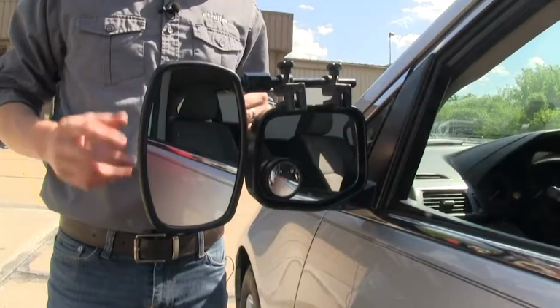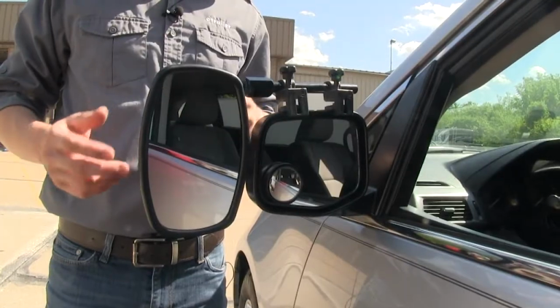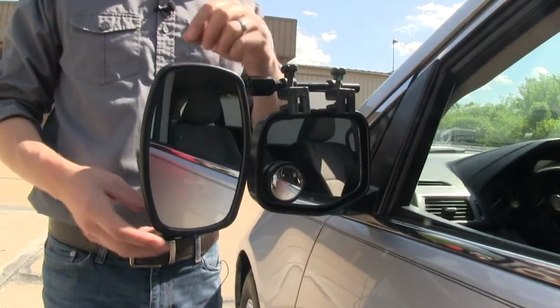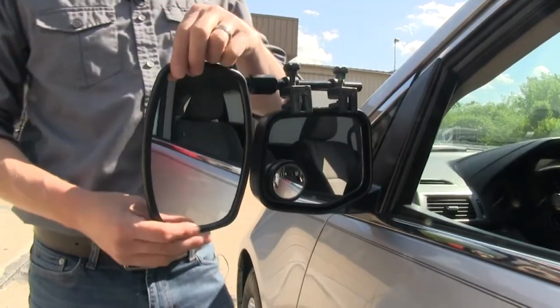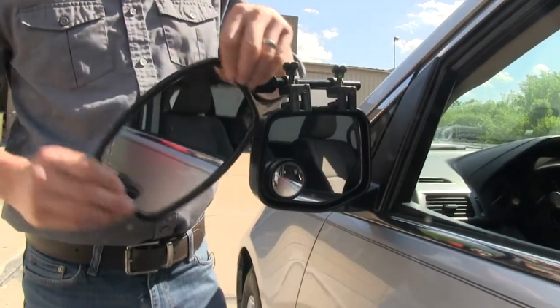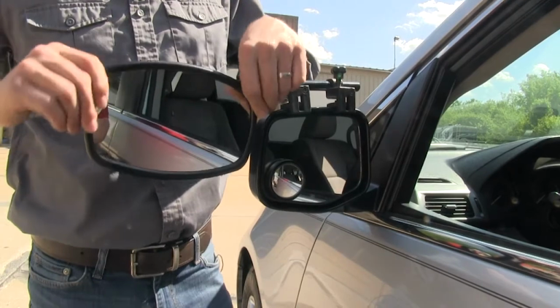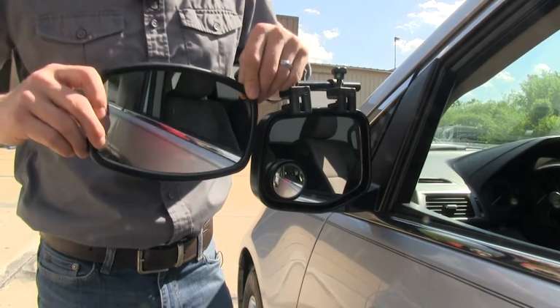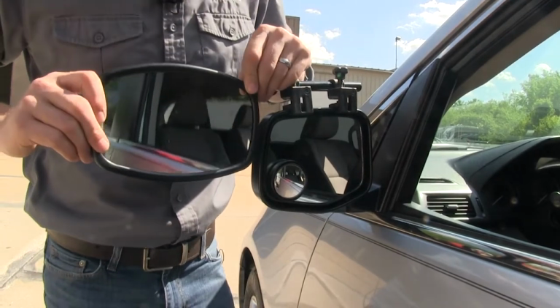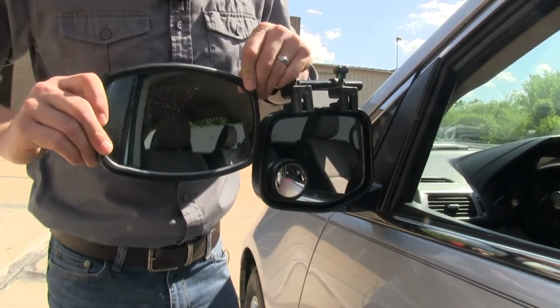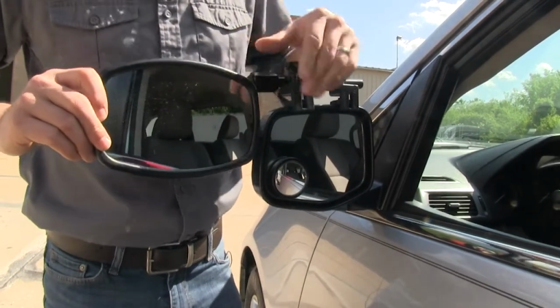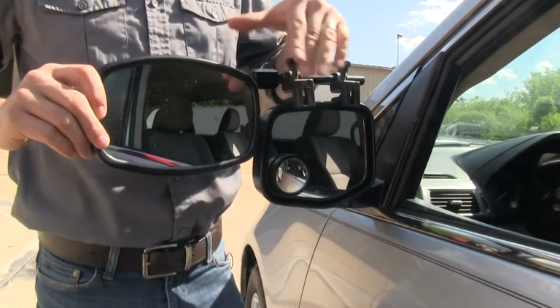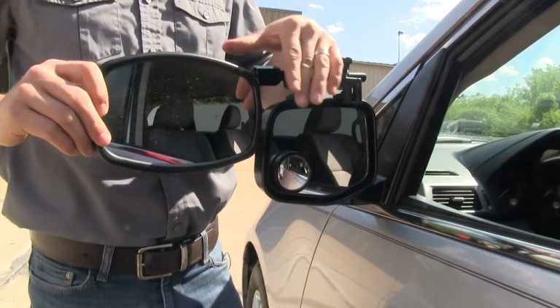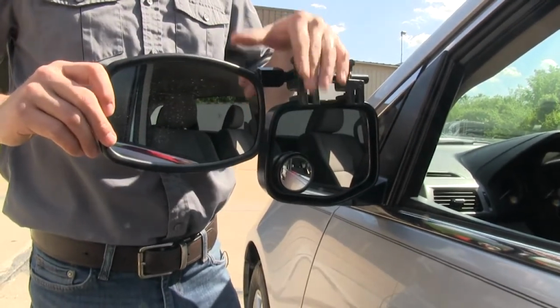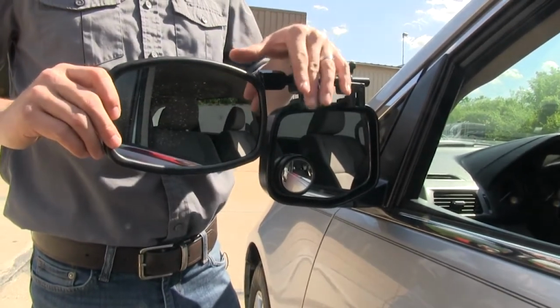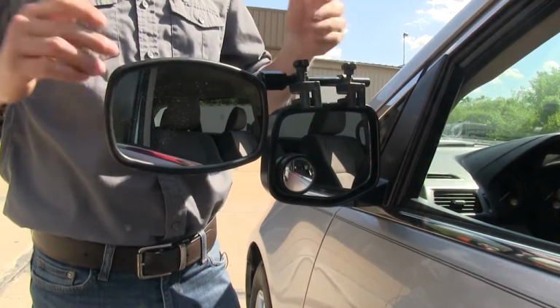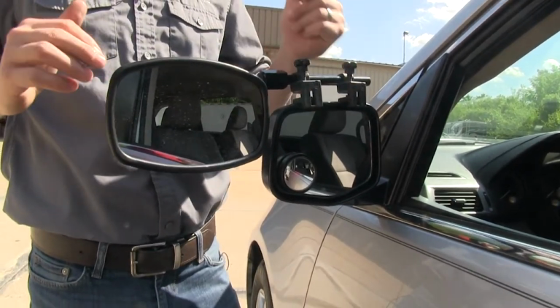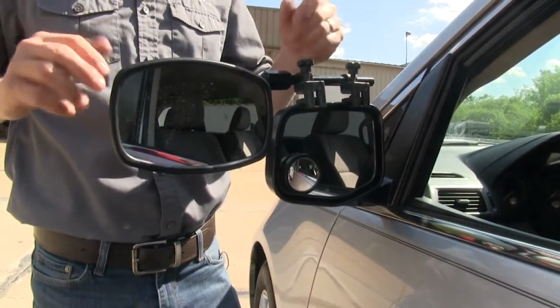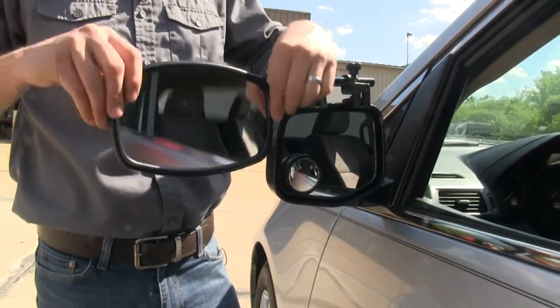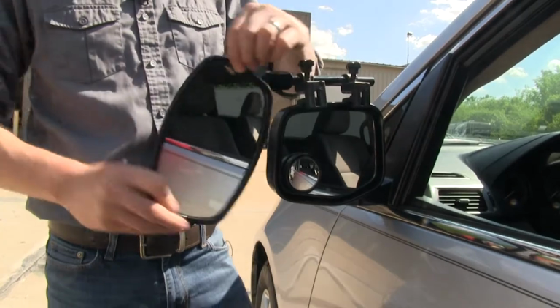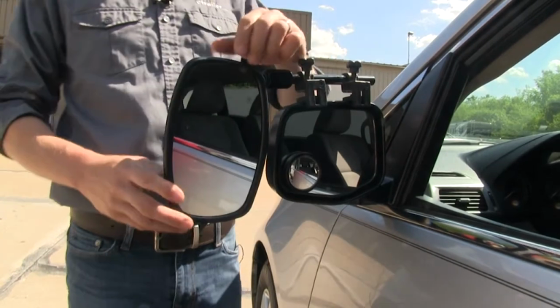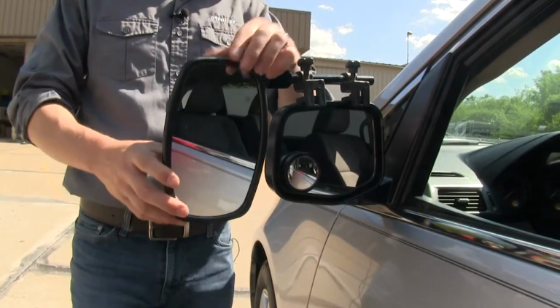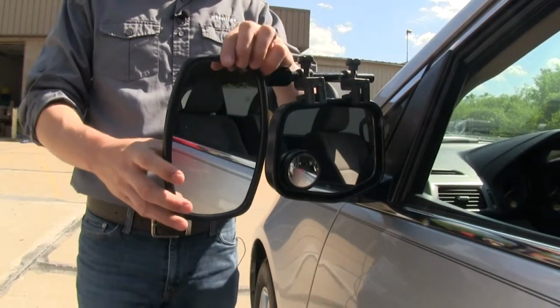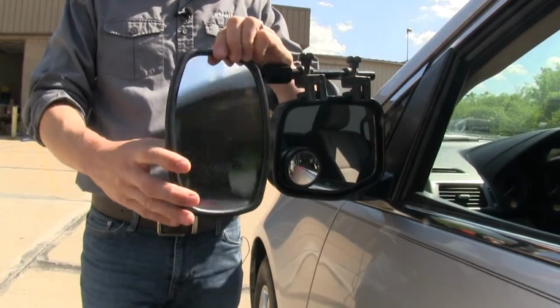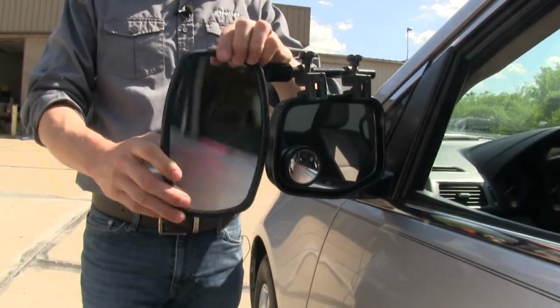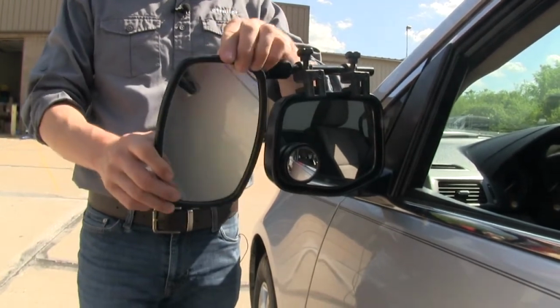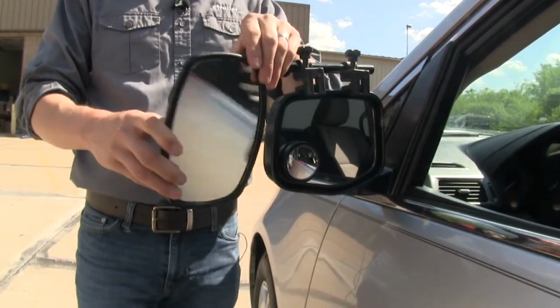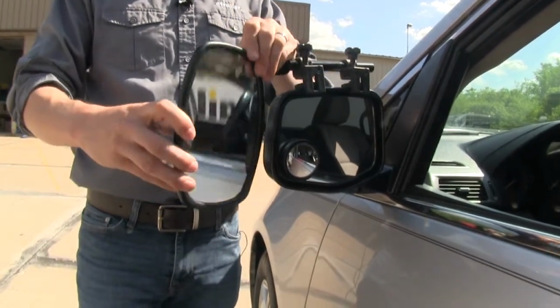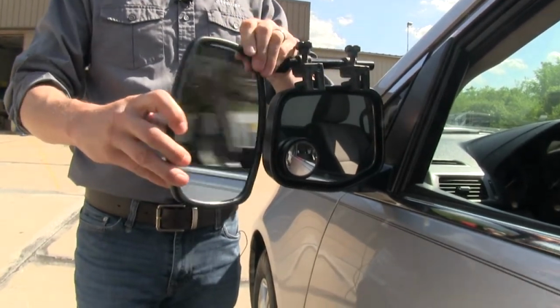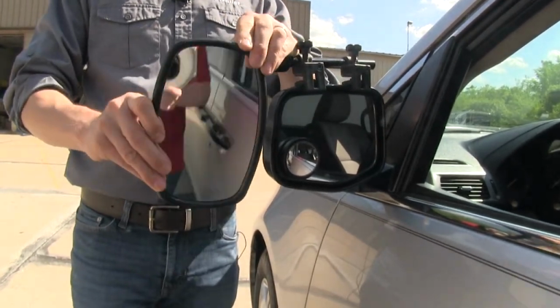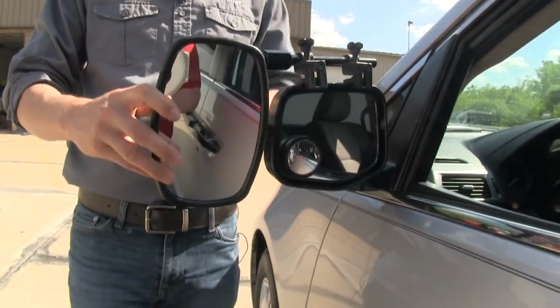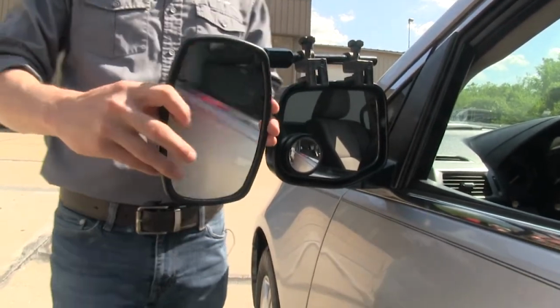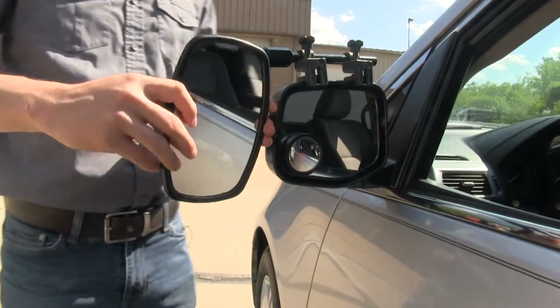The mirror itself can be rotated 360 degrees, so if you'd like to keep it at a horizontal position for a different view, you have that option. It can also be adjusted to most angles — we've got our up and down, diagonal, and side to side.